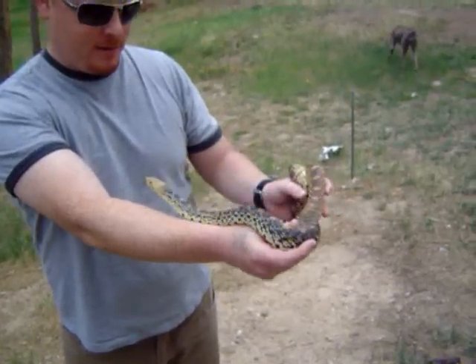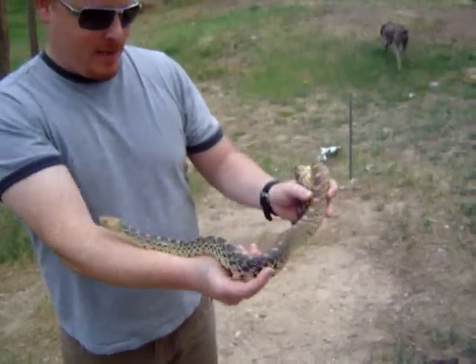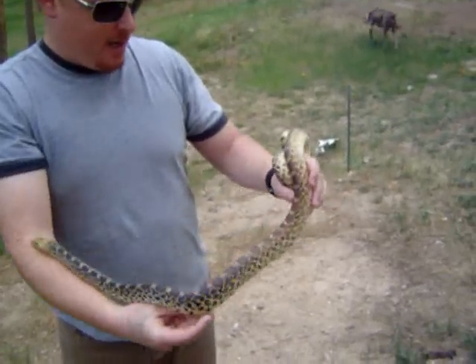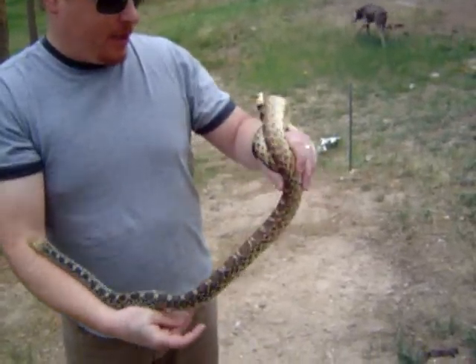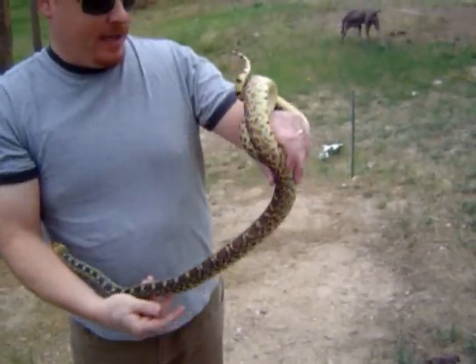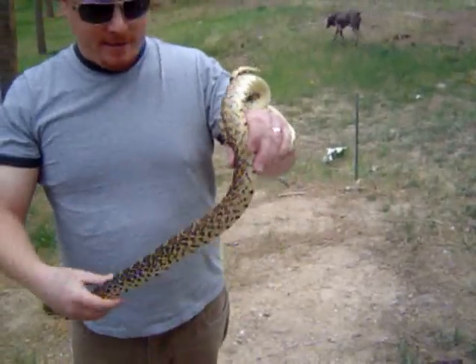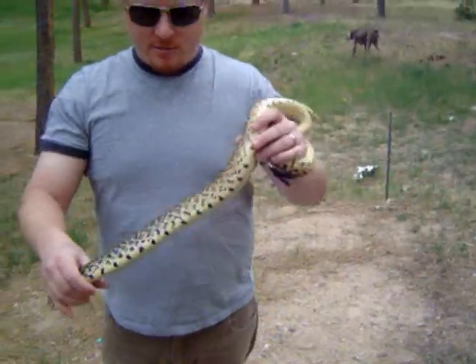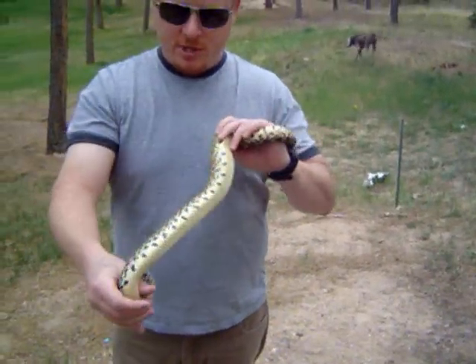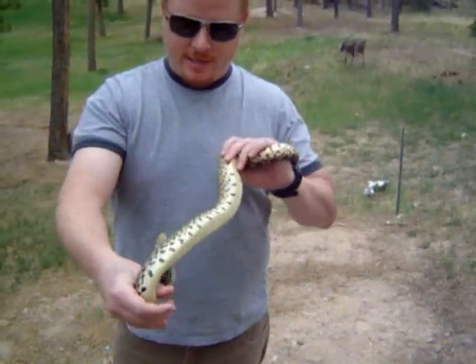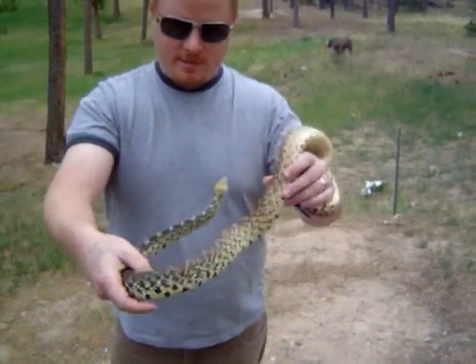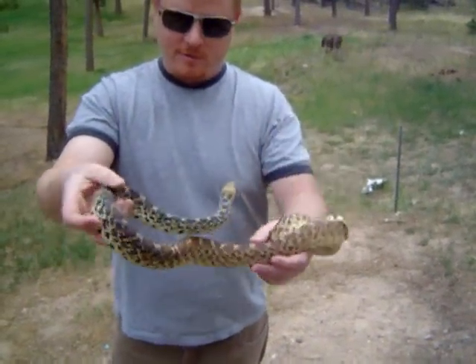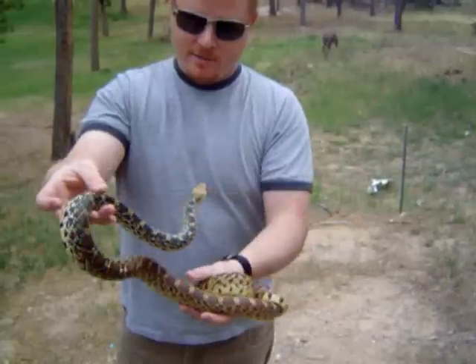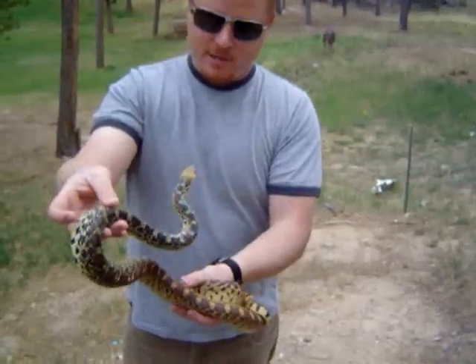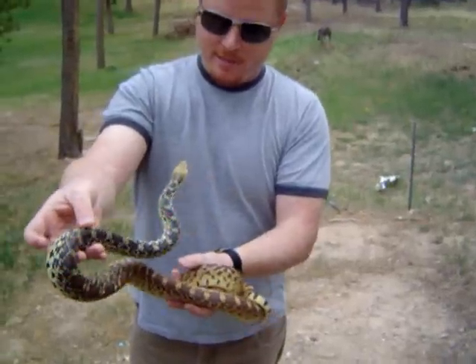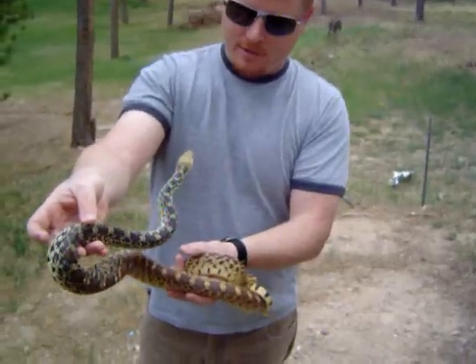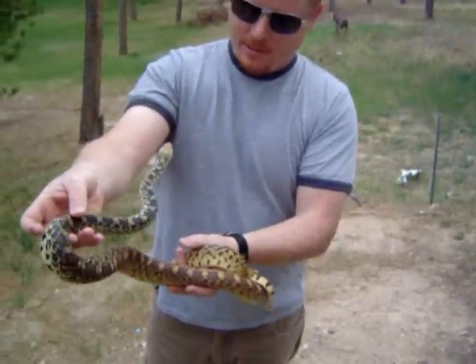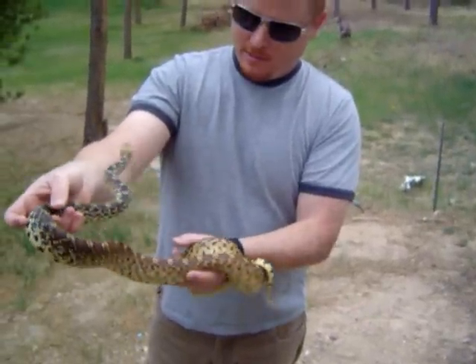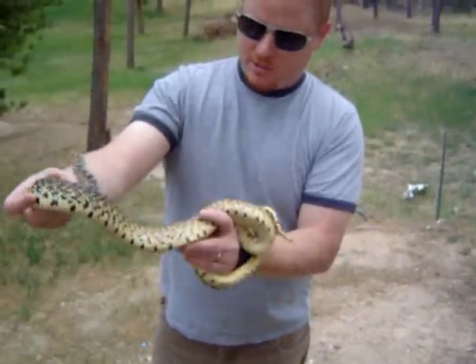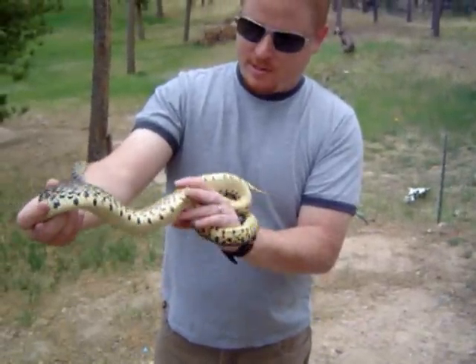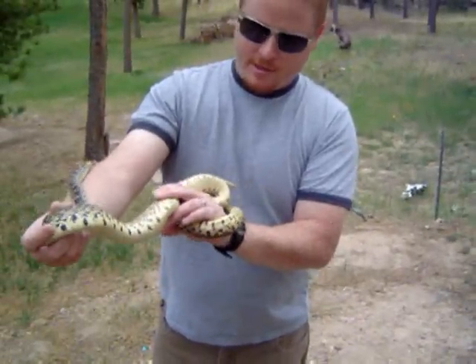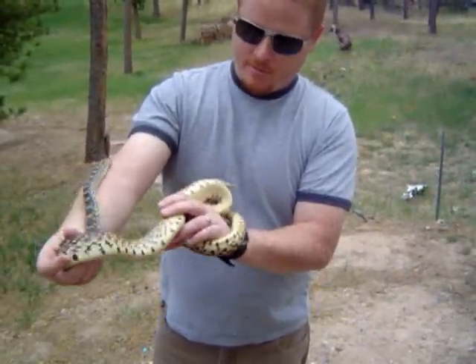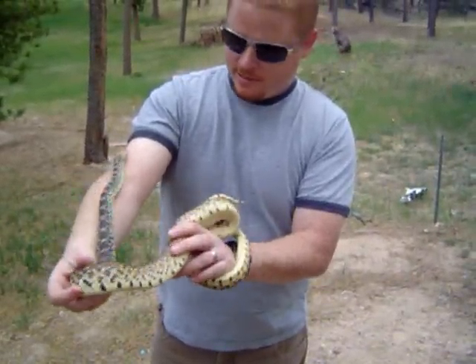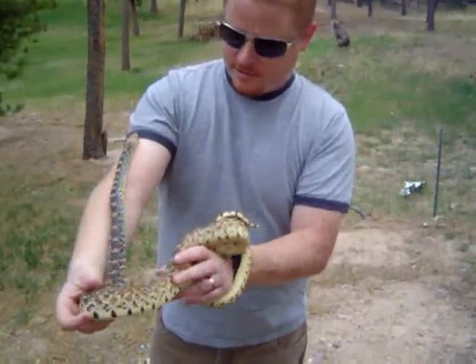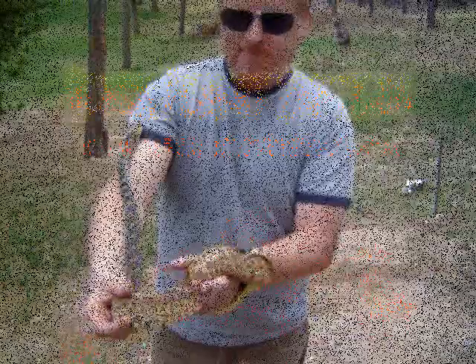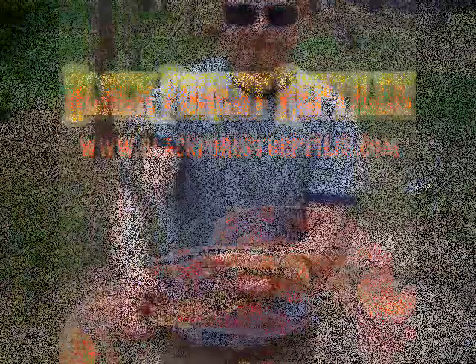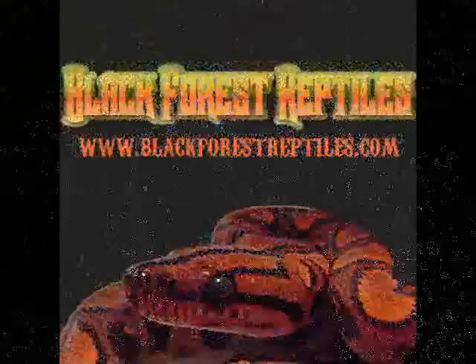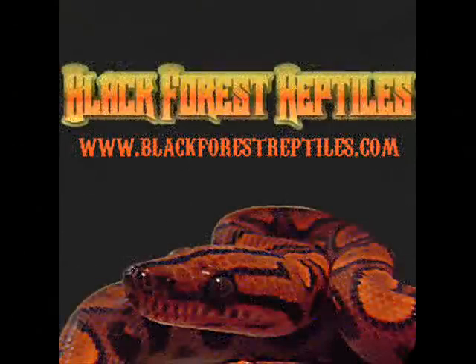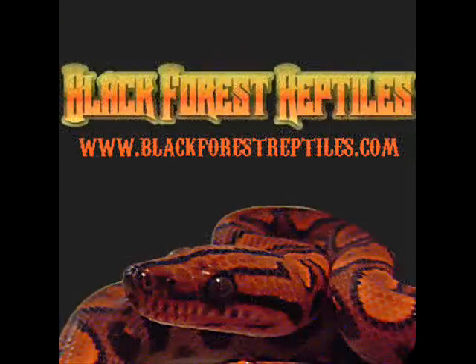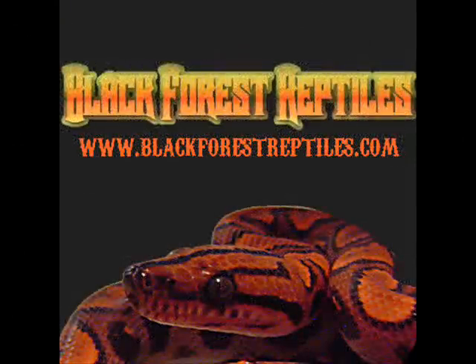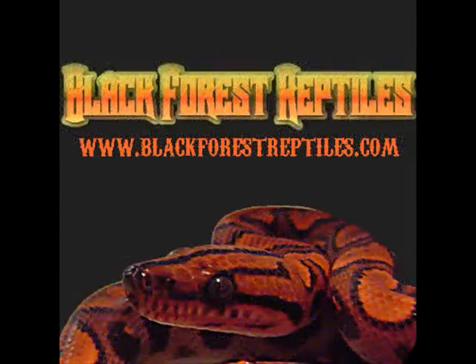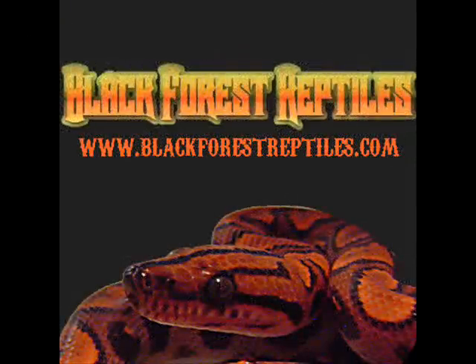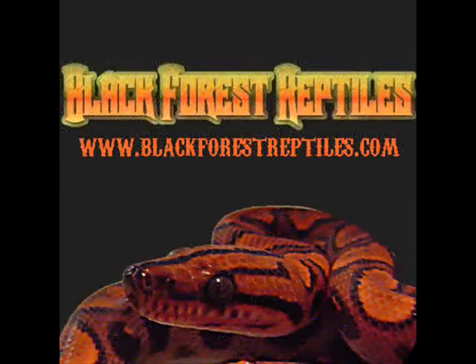I just wanted to show the kids and get a quick video. We're going to let him go so he can enjoy a summer out here eating mice. Have a great day.